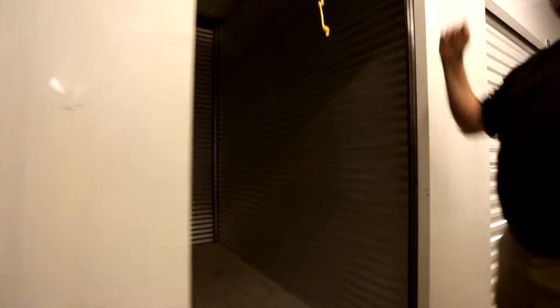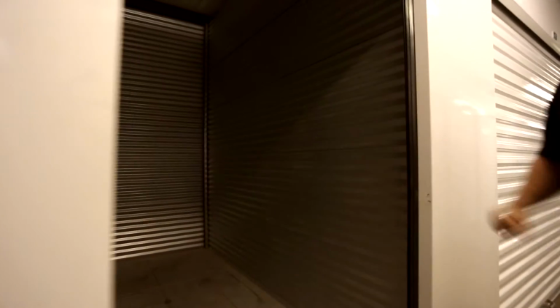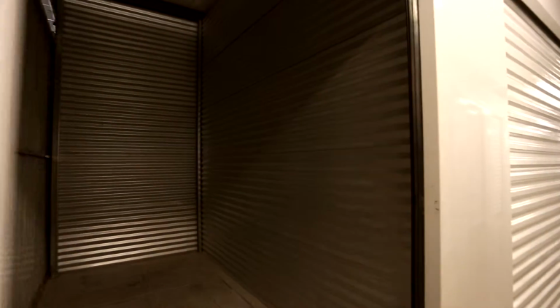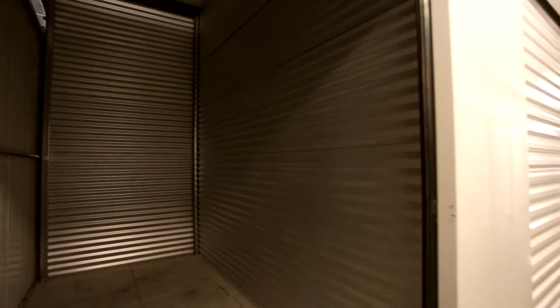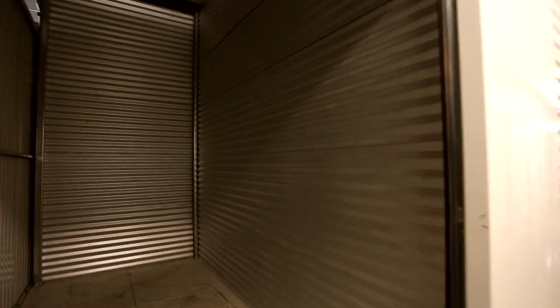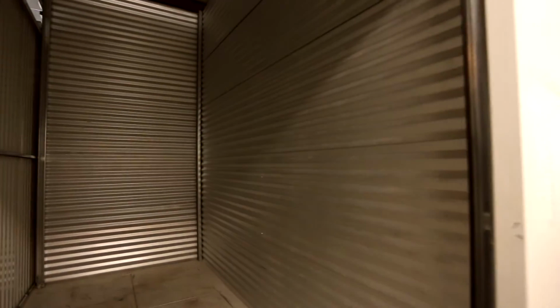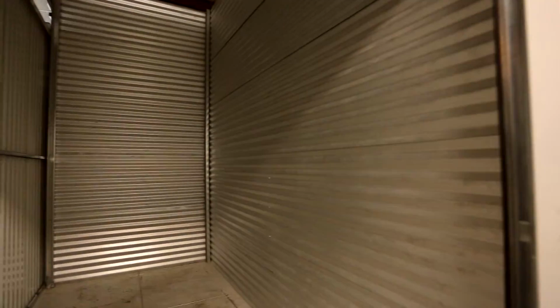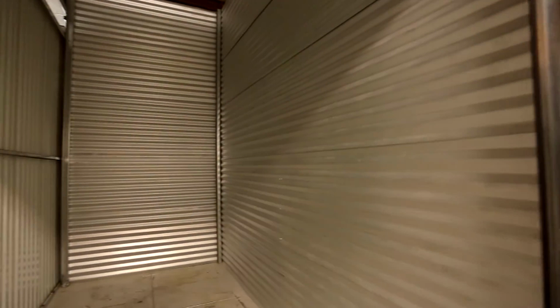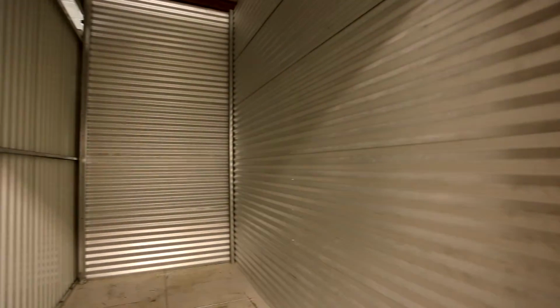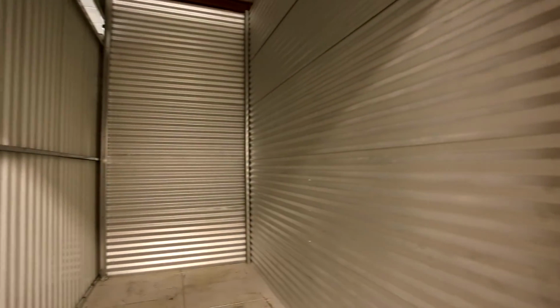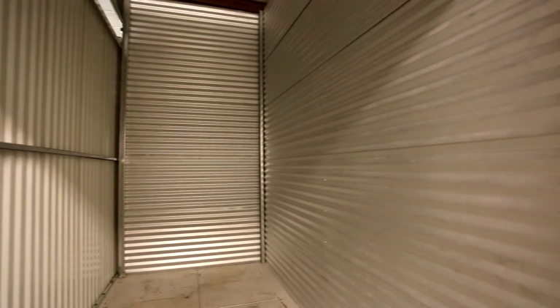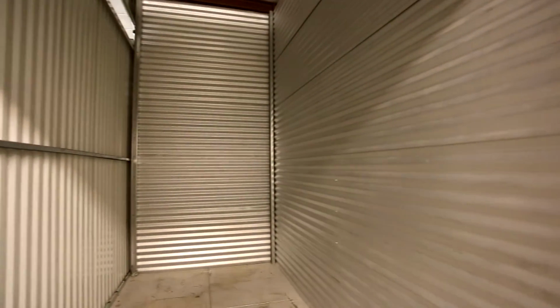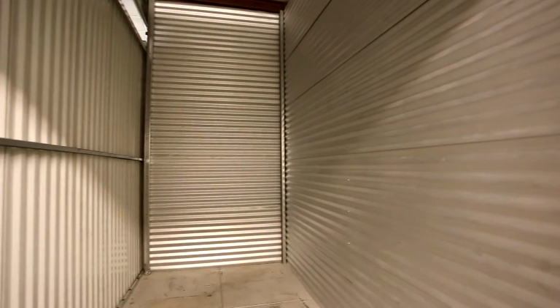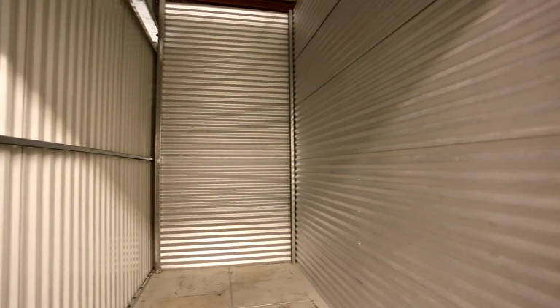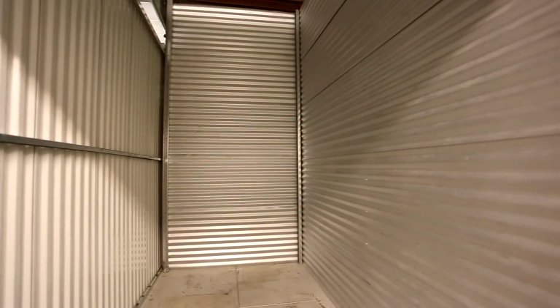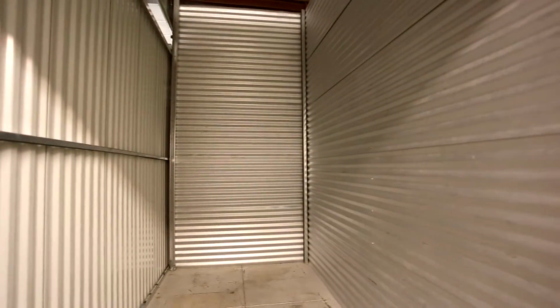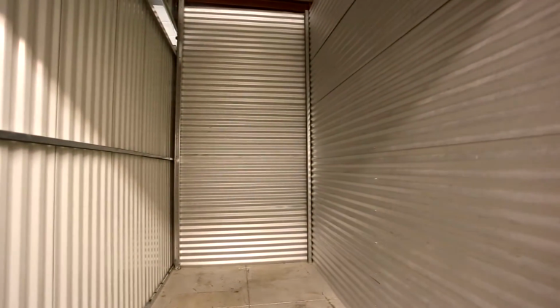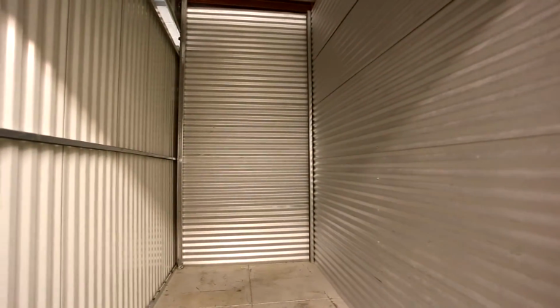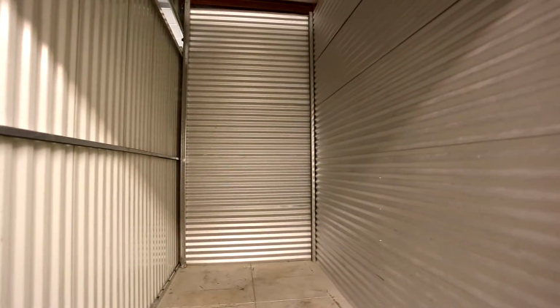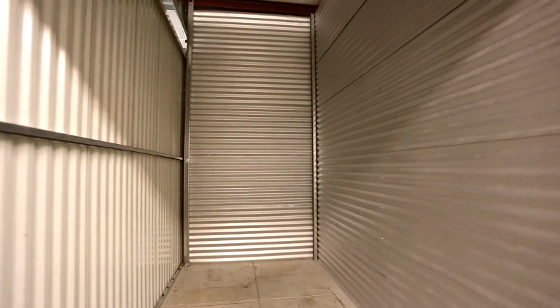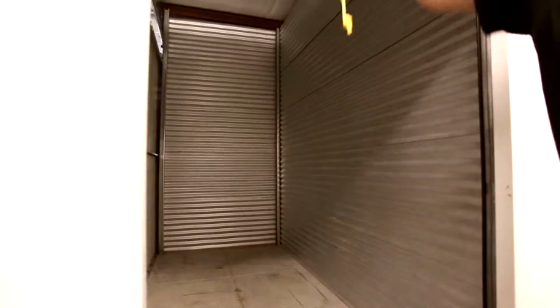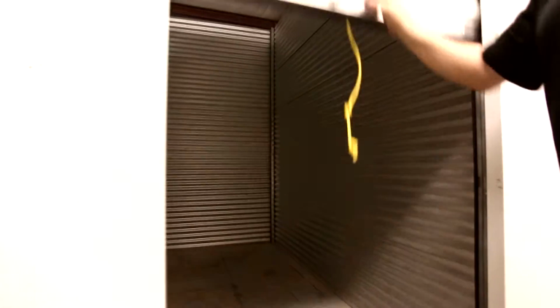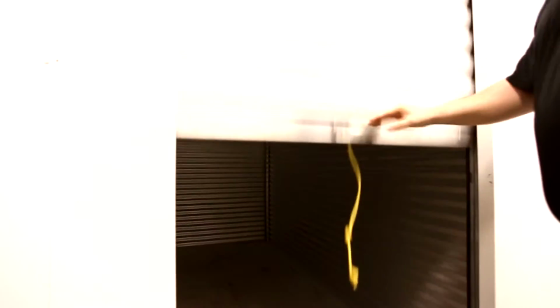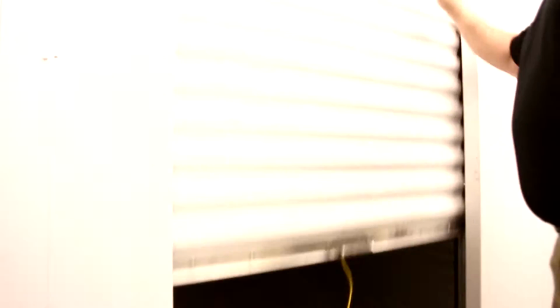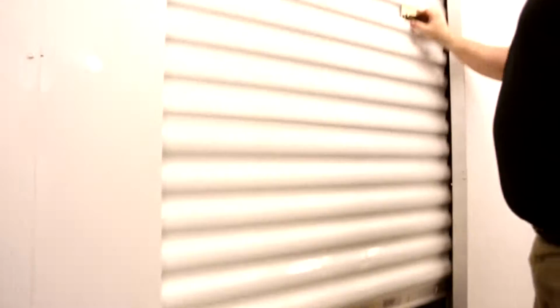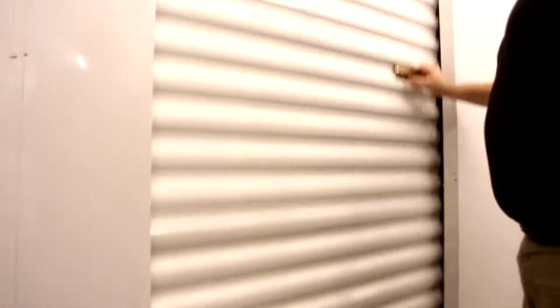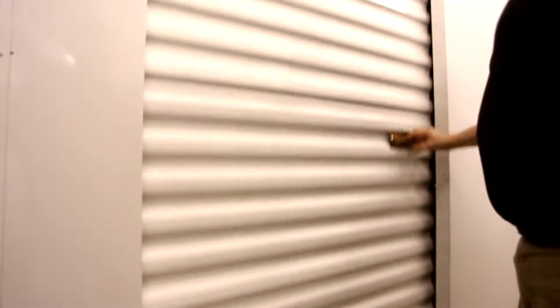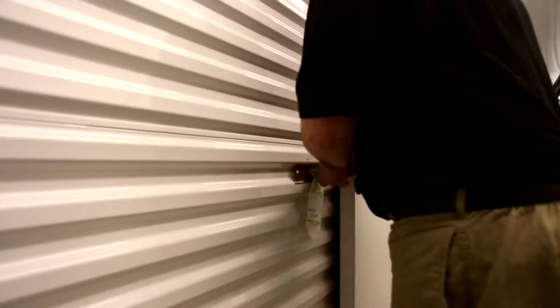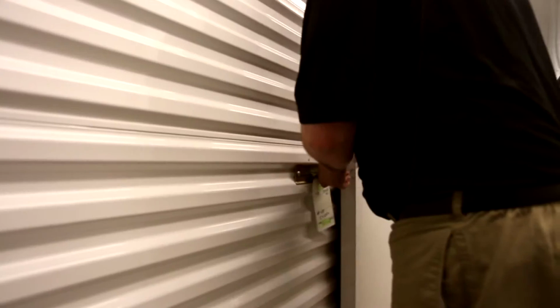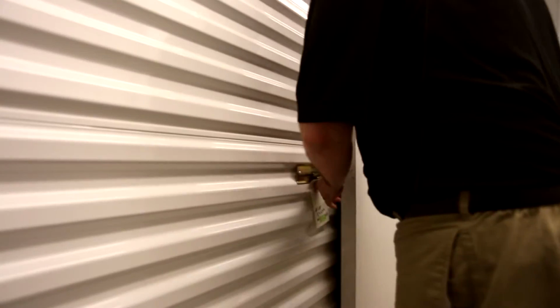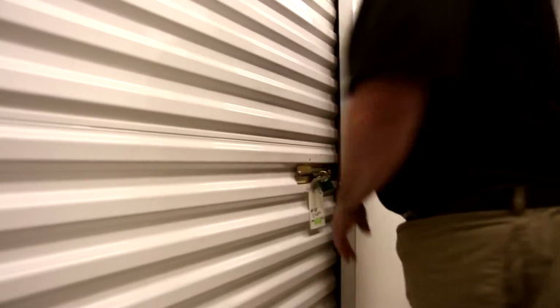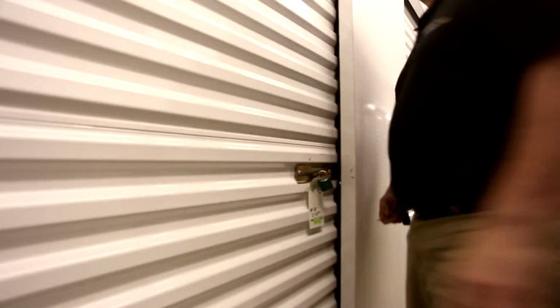You'll want to bring your own lock for your unit, or you can buy one at our office. Locks work for both indoor and outdoor units.